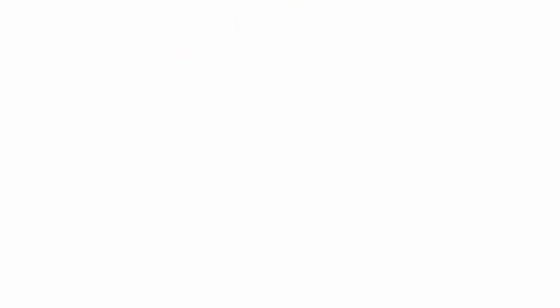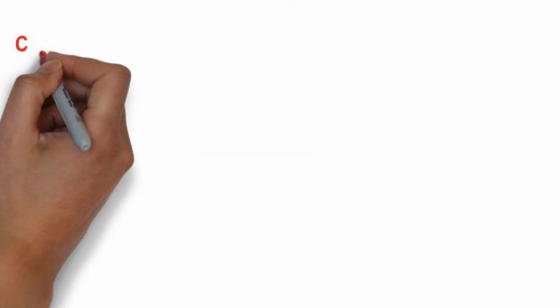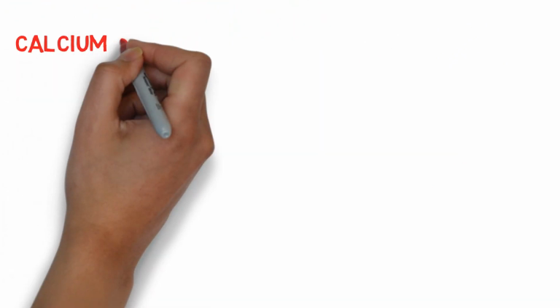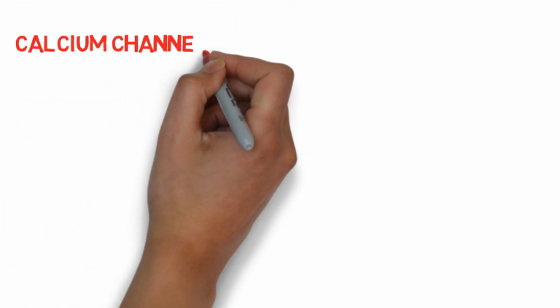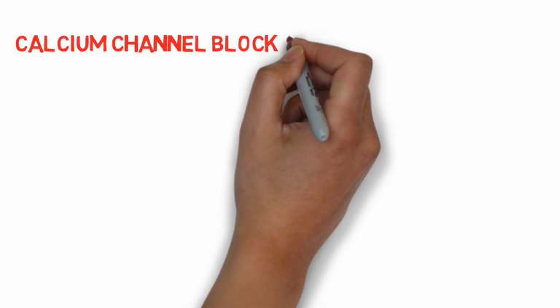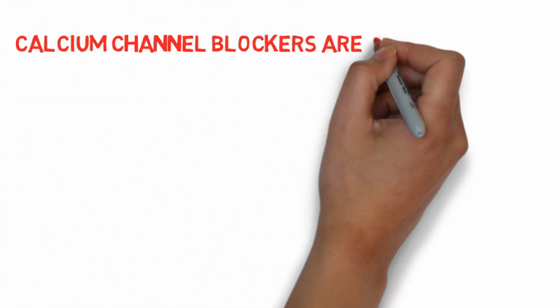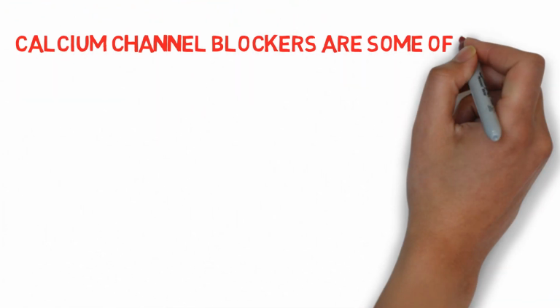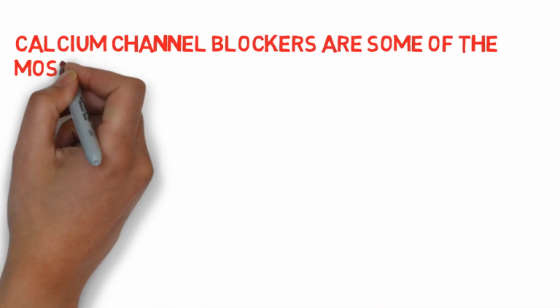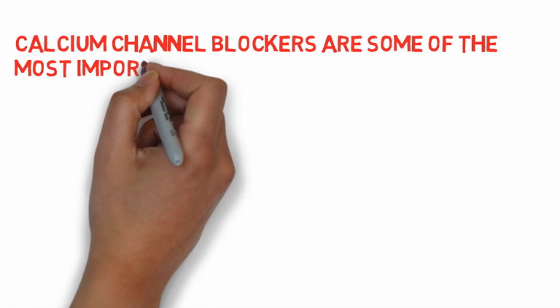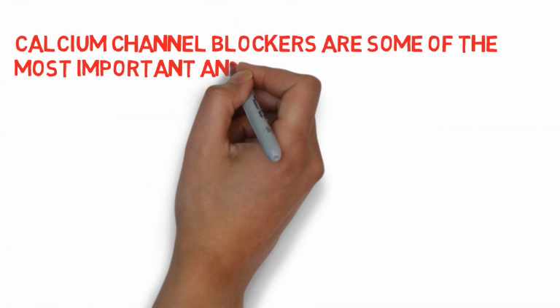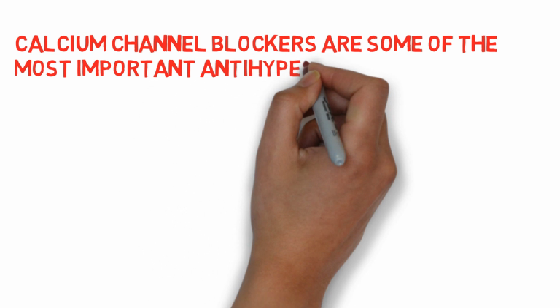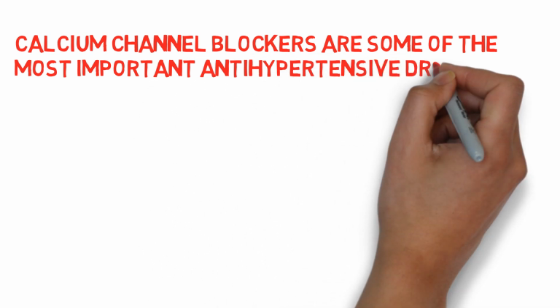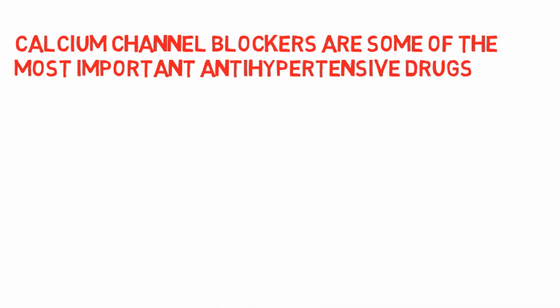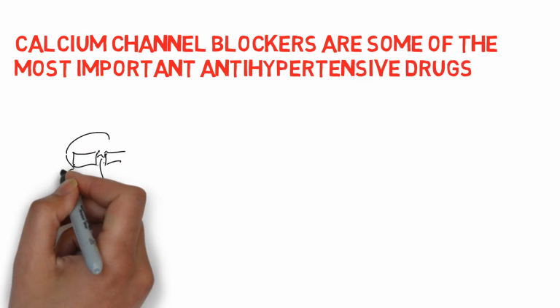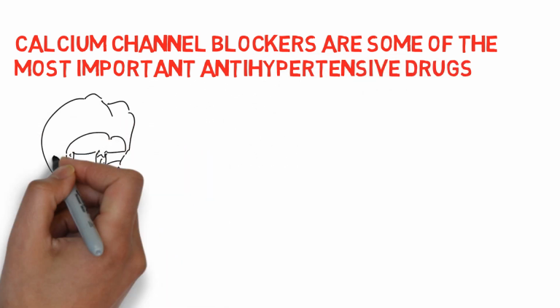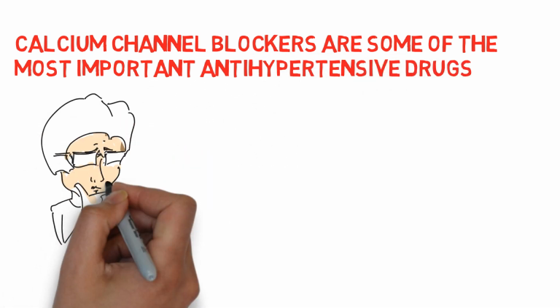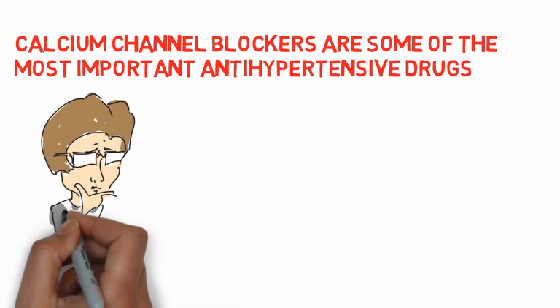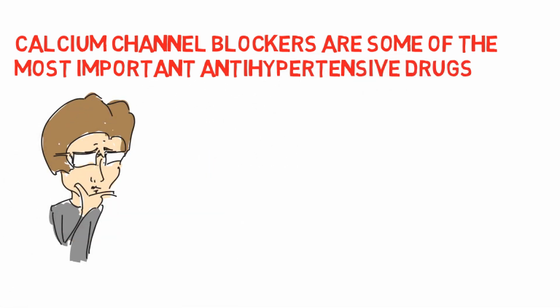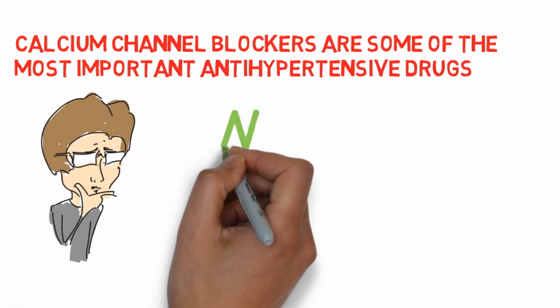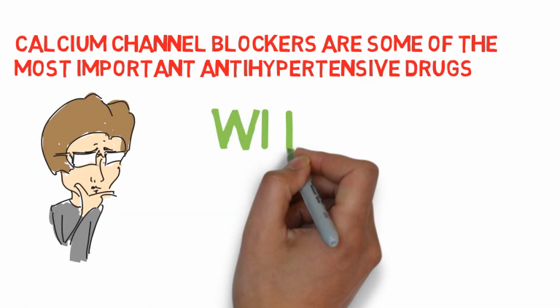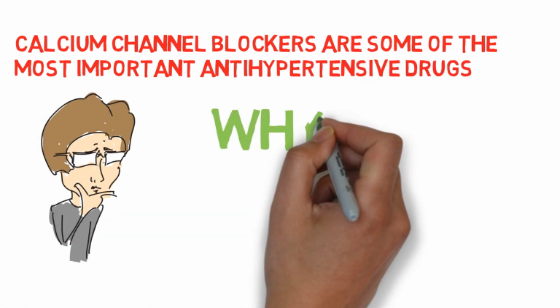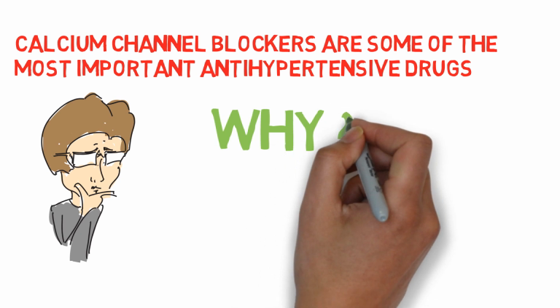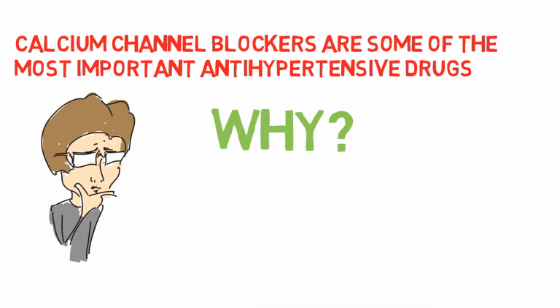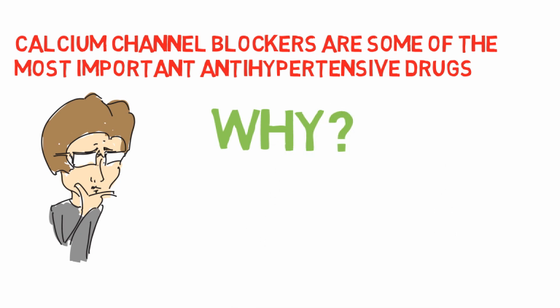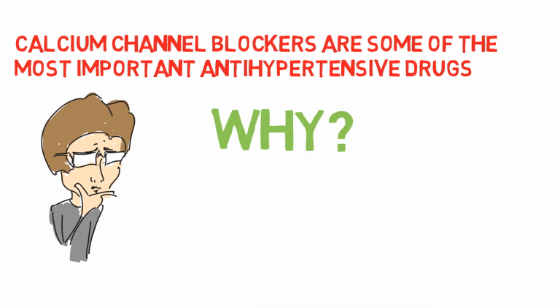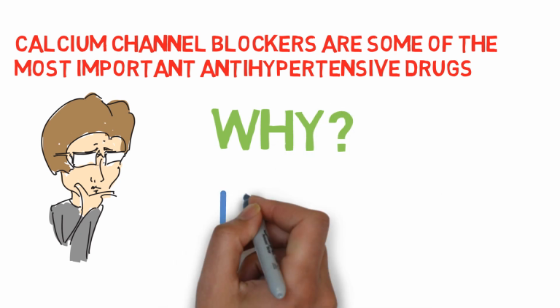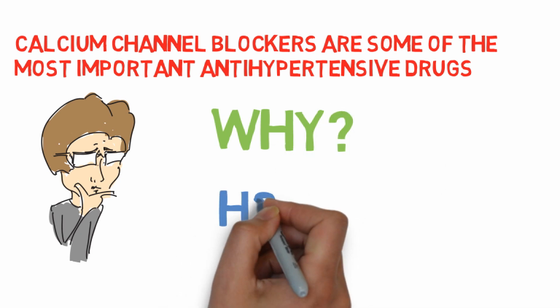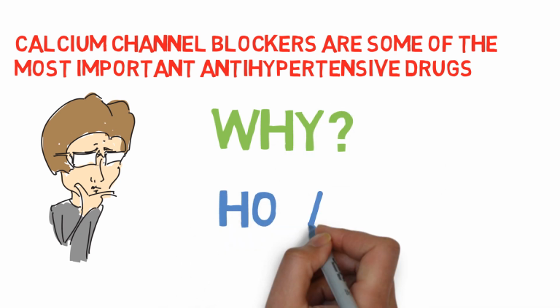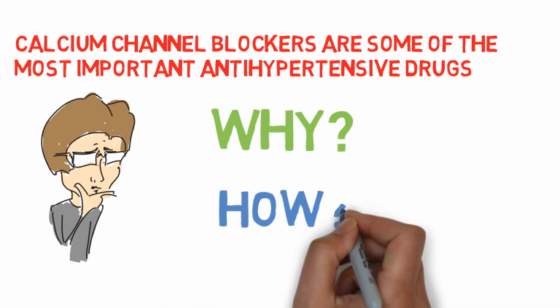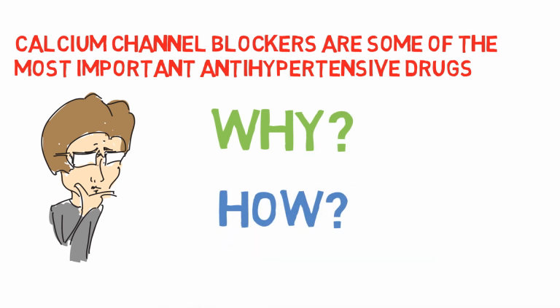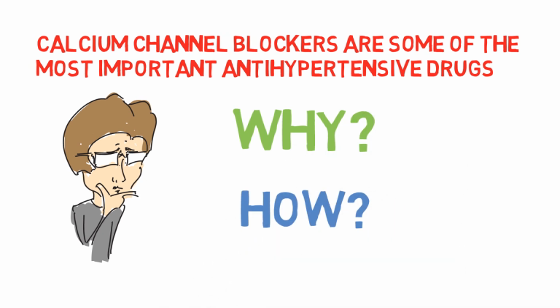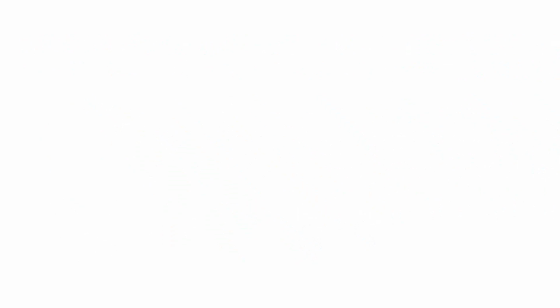Calcium channel blockers are some of the most important antihypertensive drugs in the market. Why are they important and how do they work? This is what we're going to discuss in this episode of Pillboard.